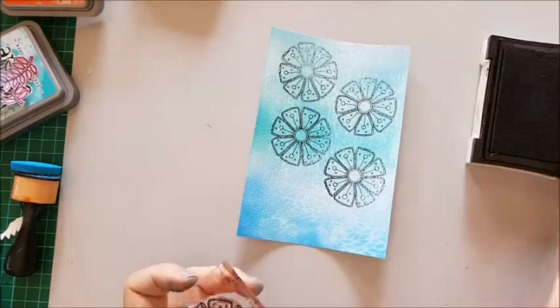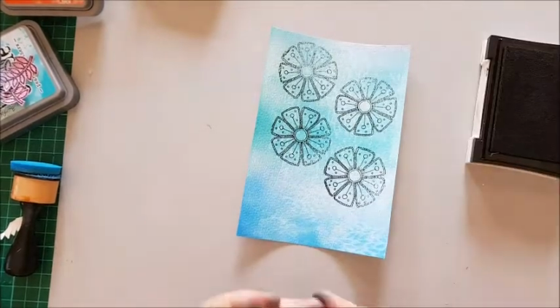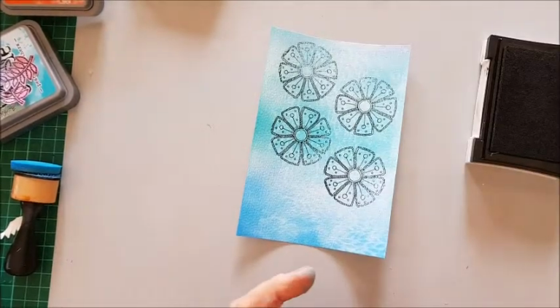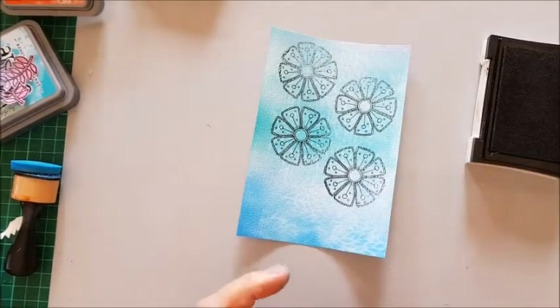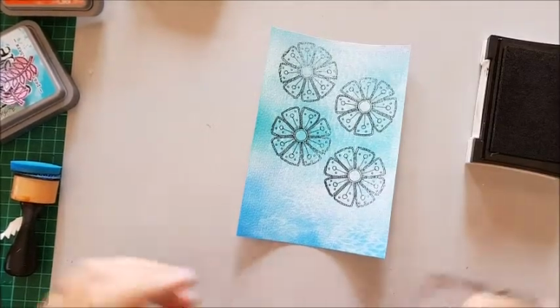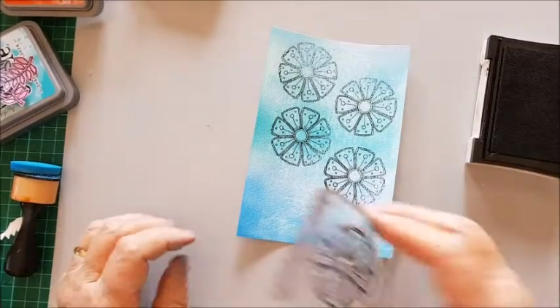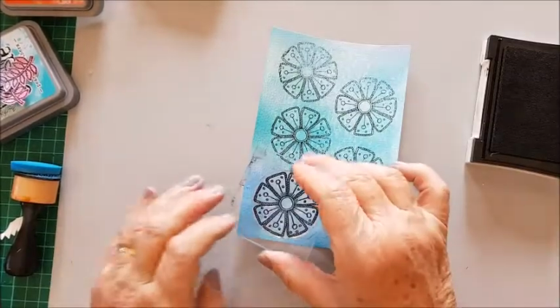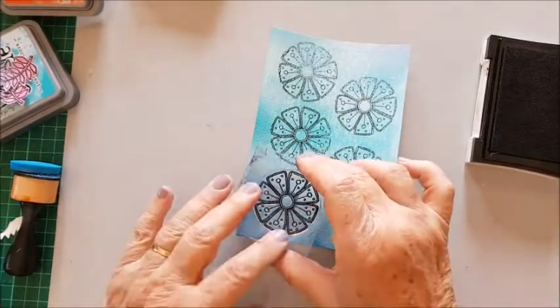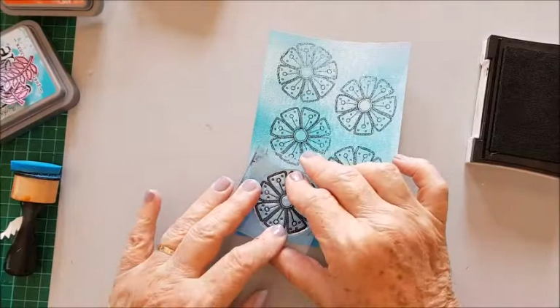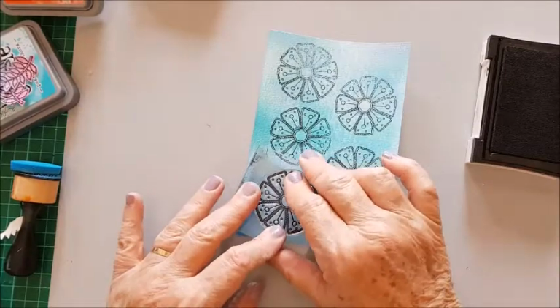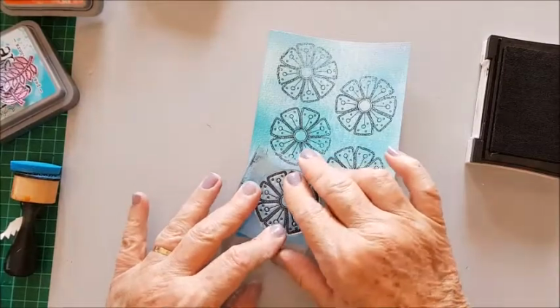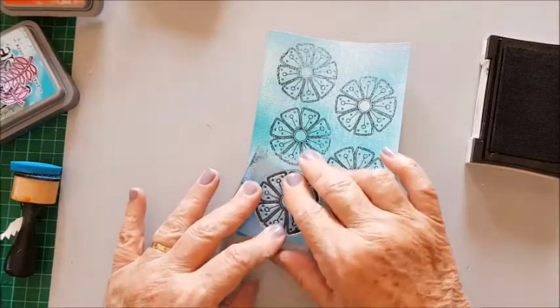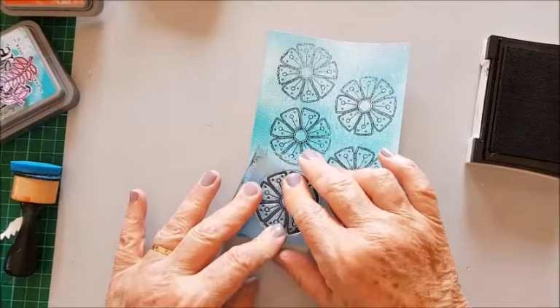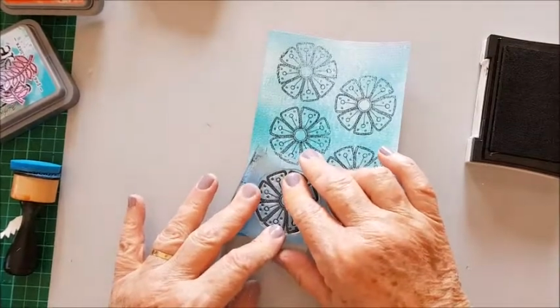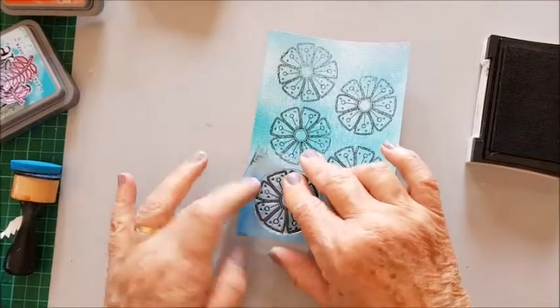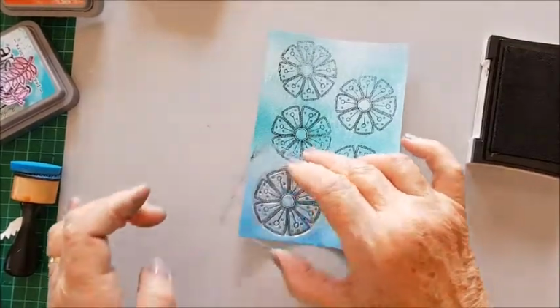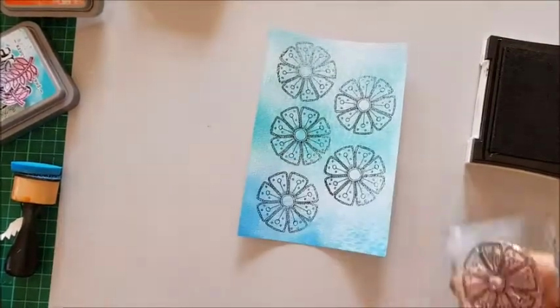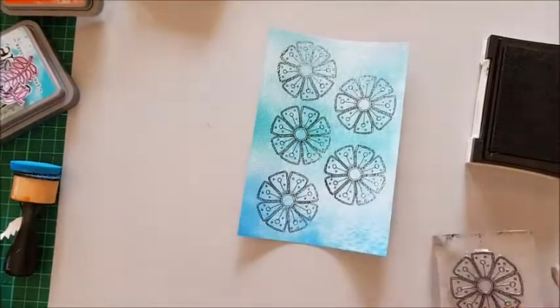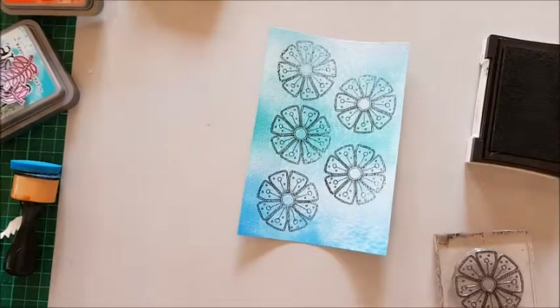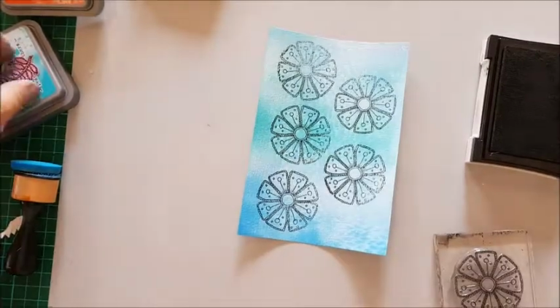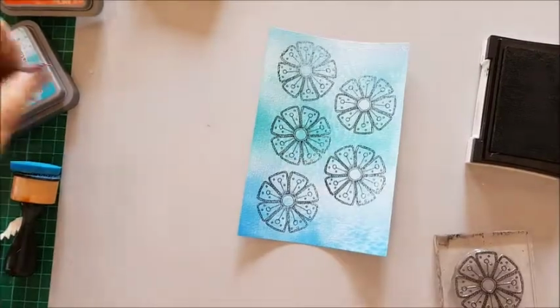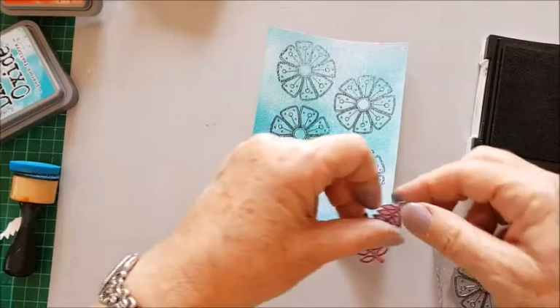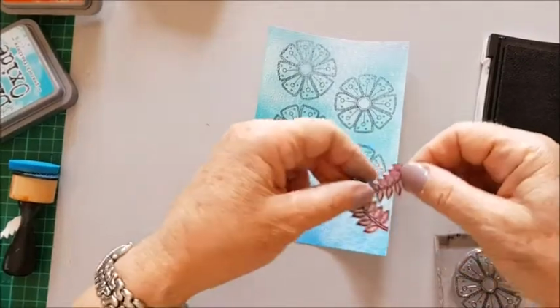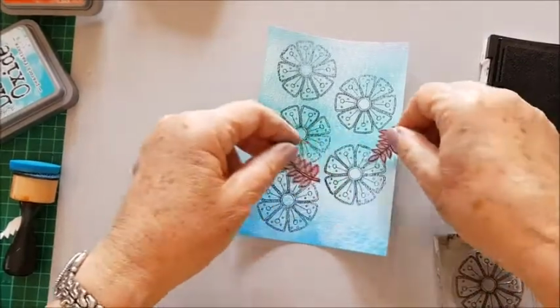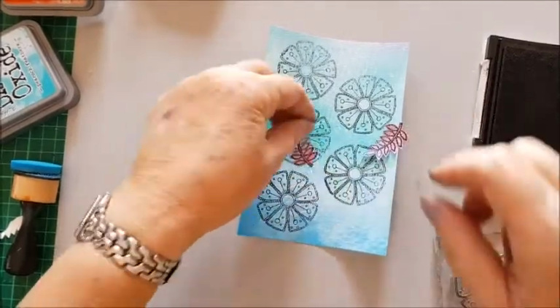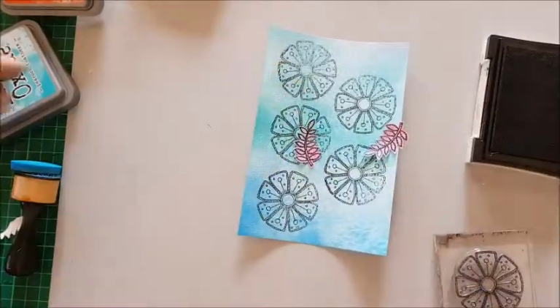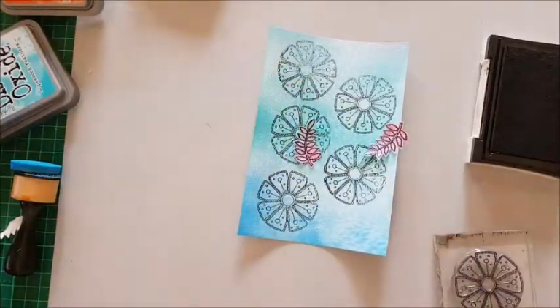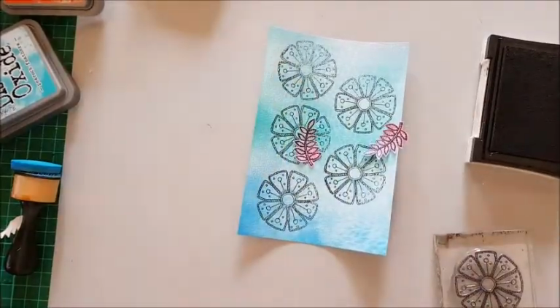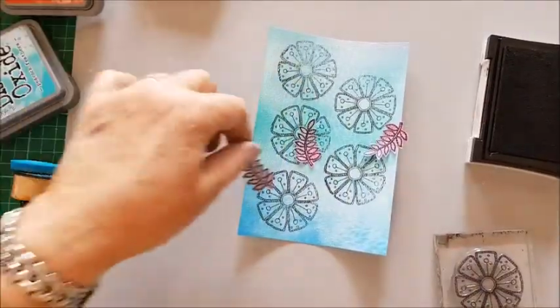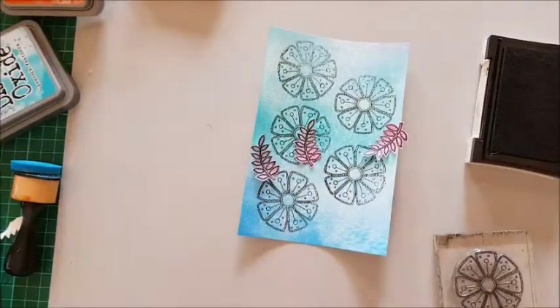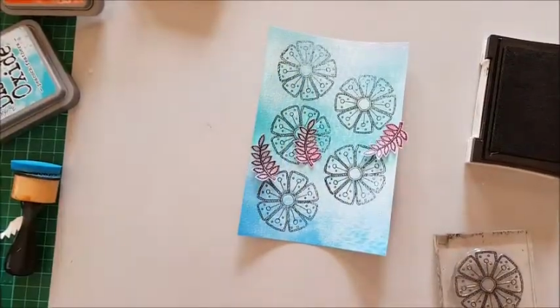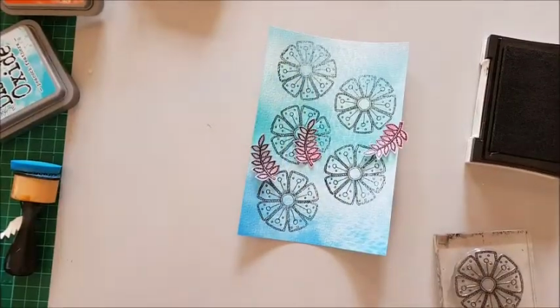With part of the background I'm stamping some of the flowers and then I'm going to cut them out. I've already done some leaves and they're already cut out.